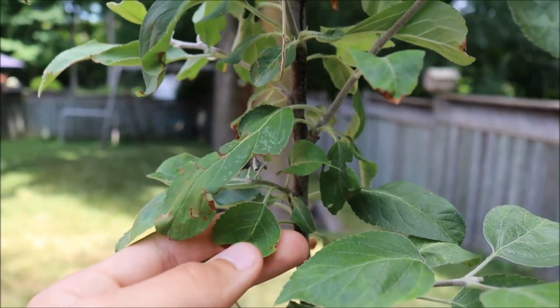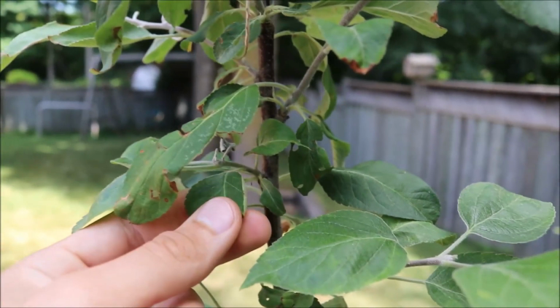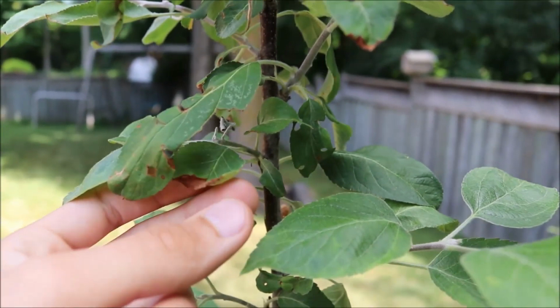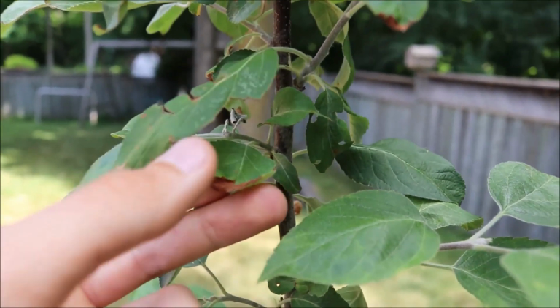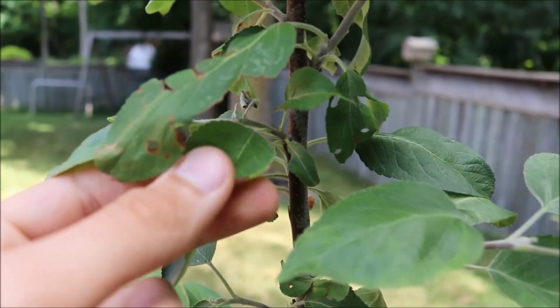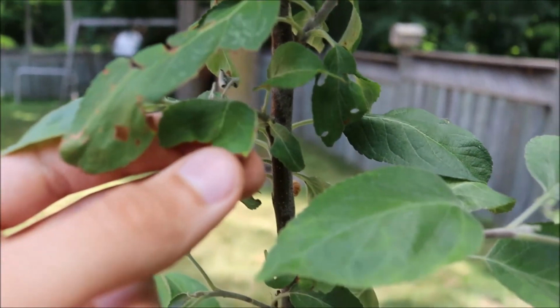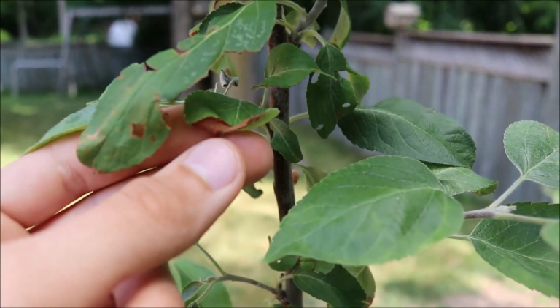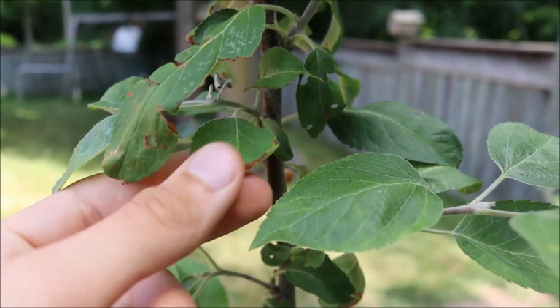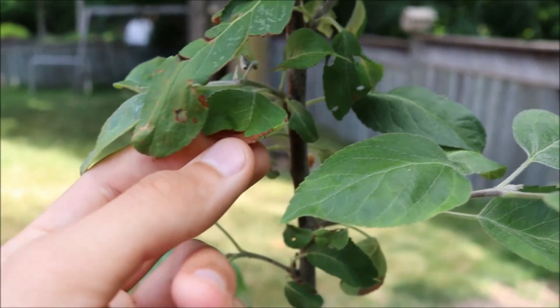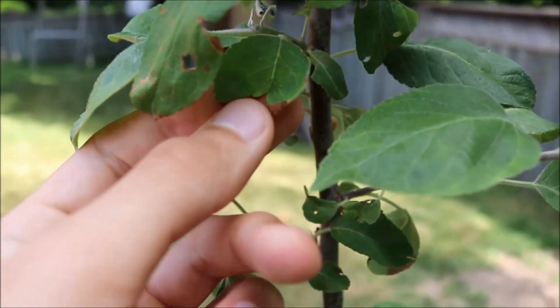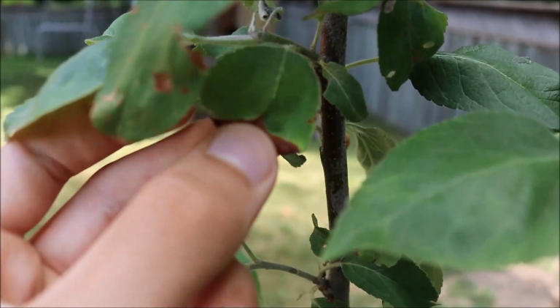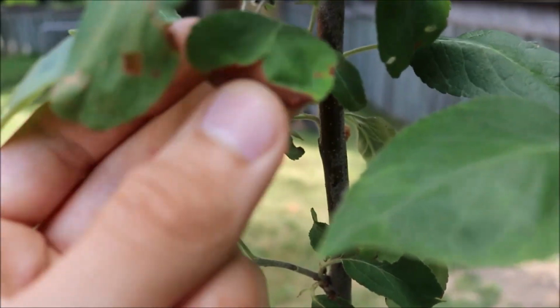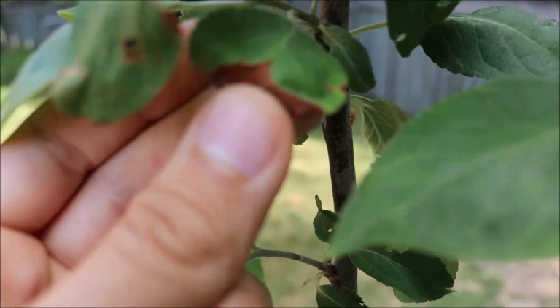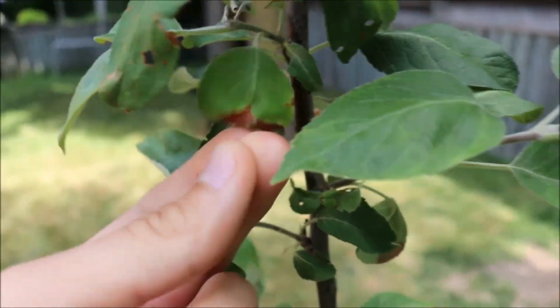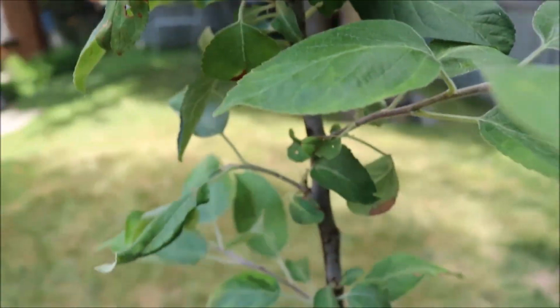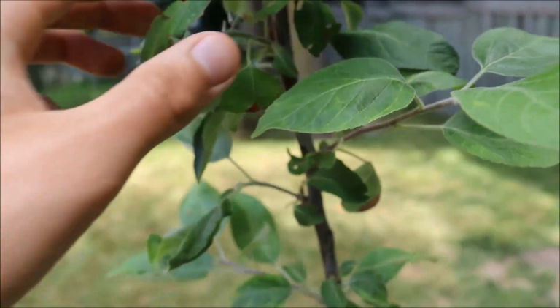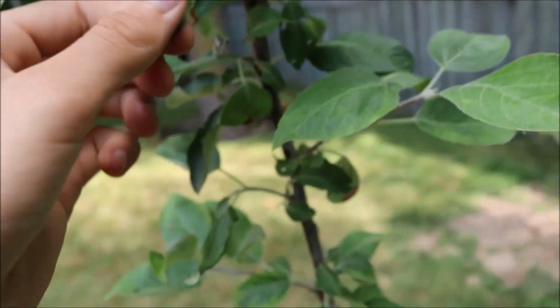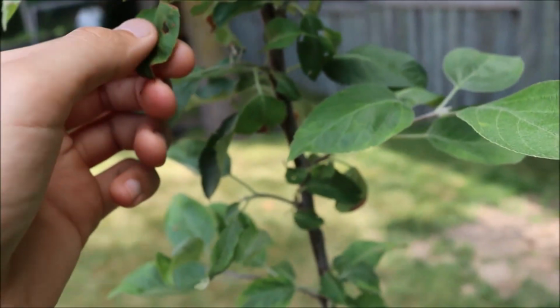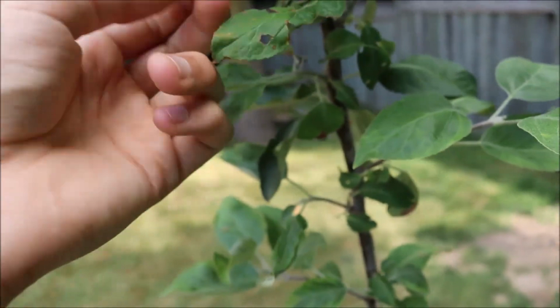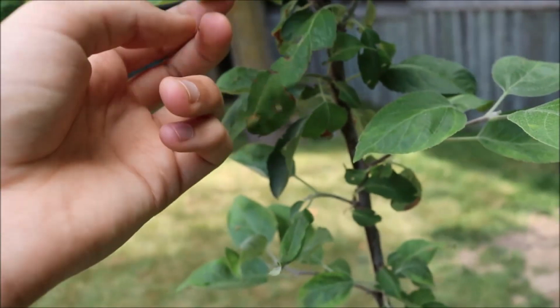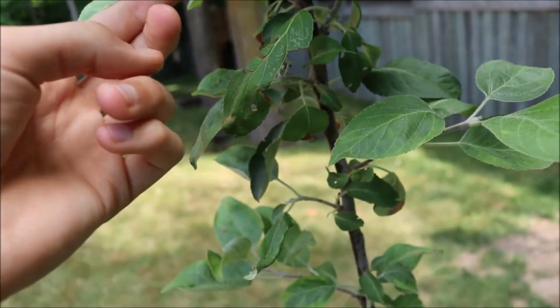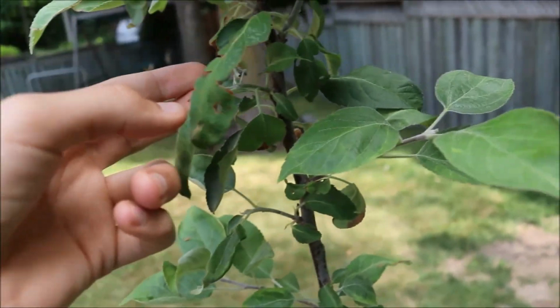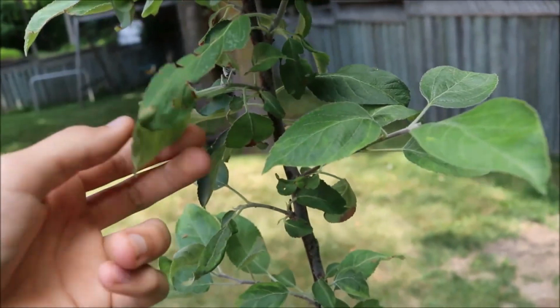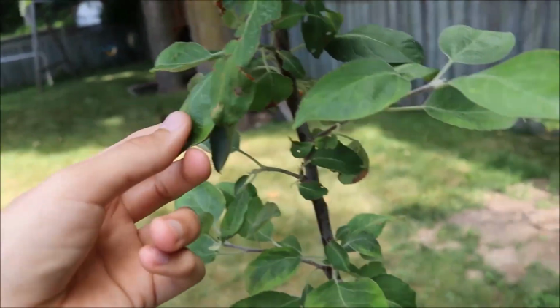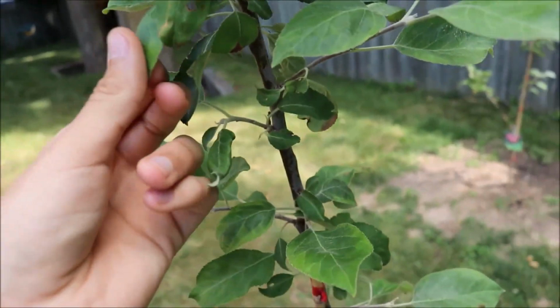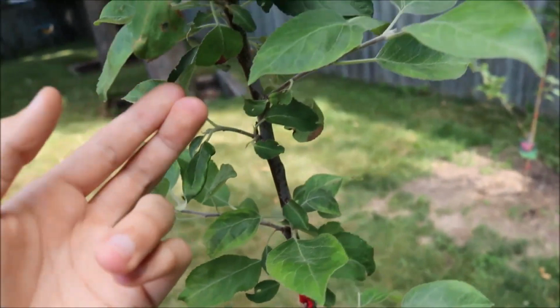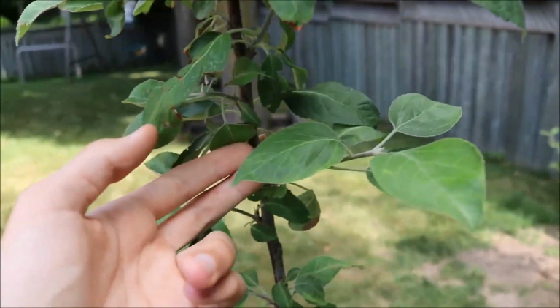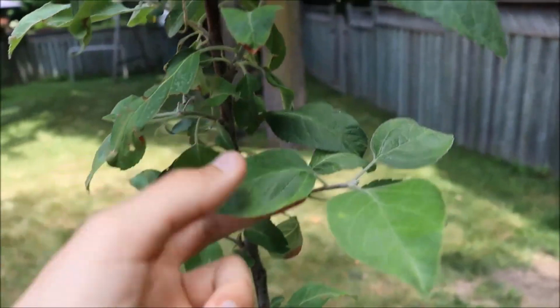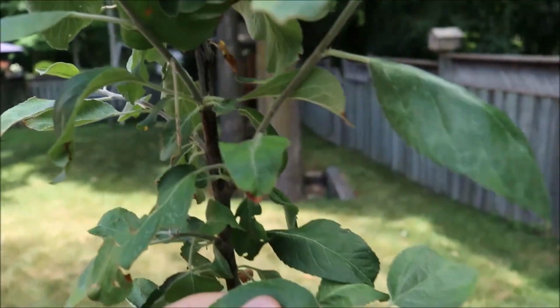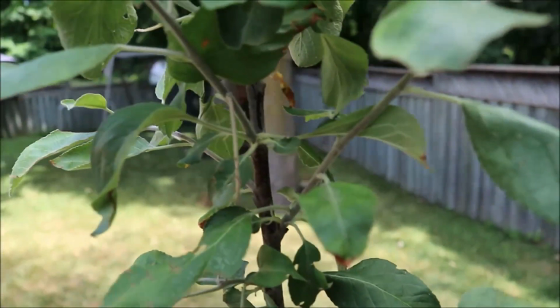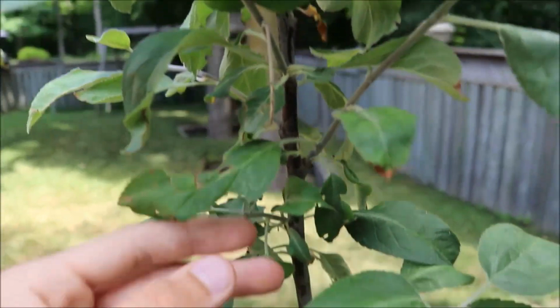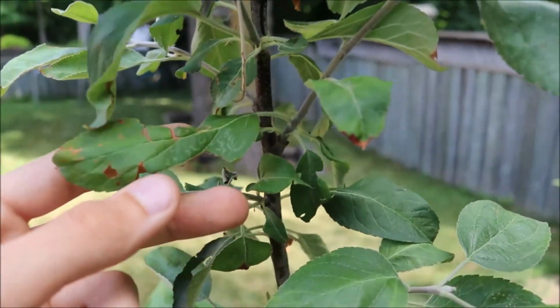One thing I noticed is that some of the leaves have some dry brown spots on their tips. I'm pretty sure this is just caused by stress from being in a small pot, and also possibly from transplant shock. So I'm not really that worried.